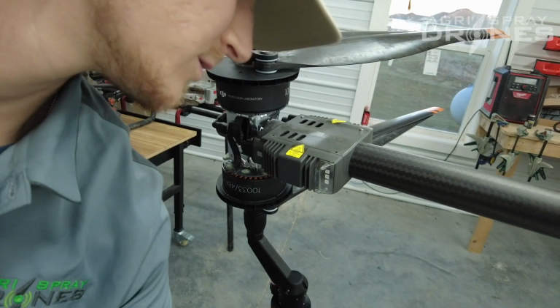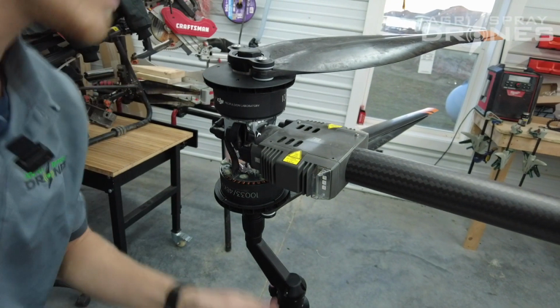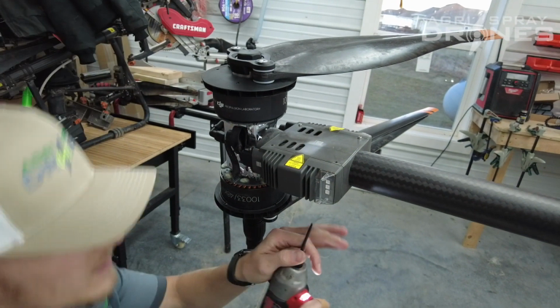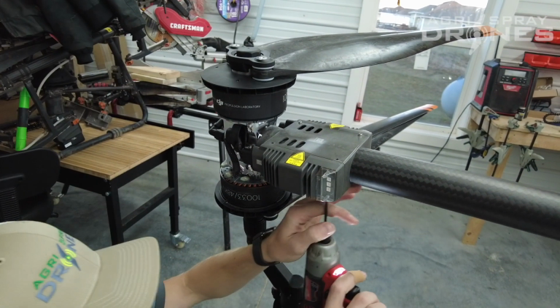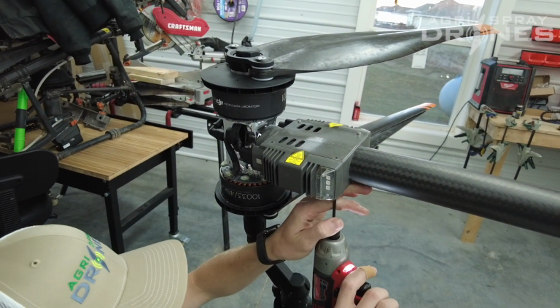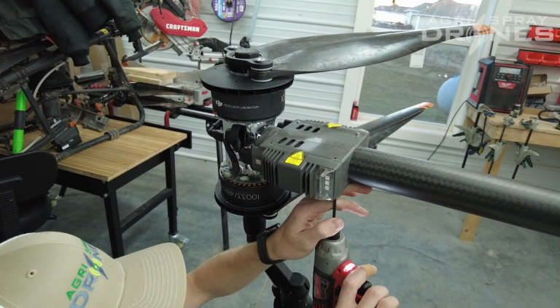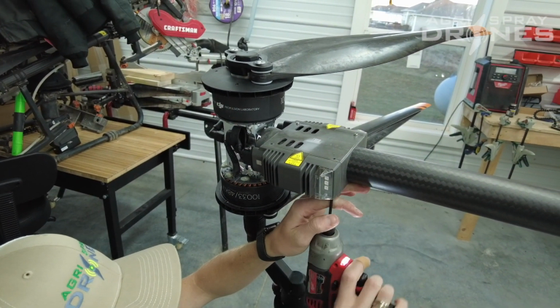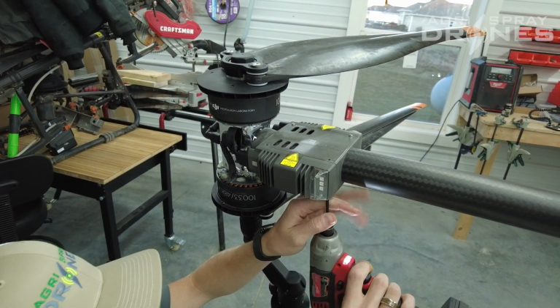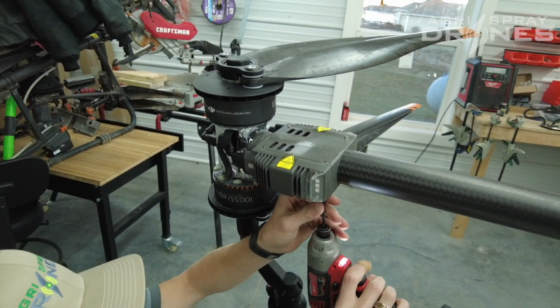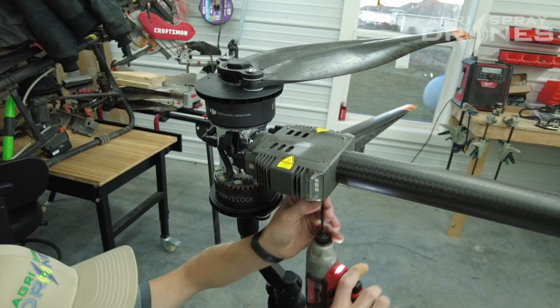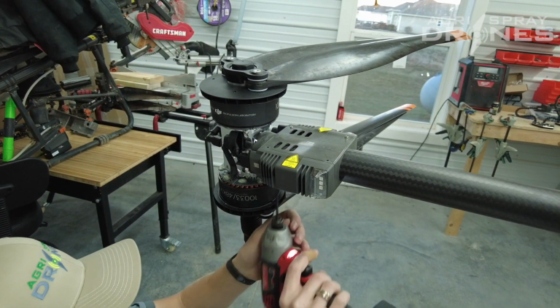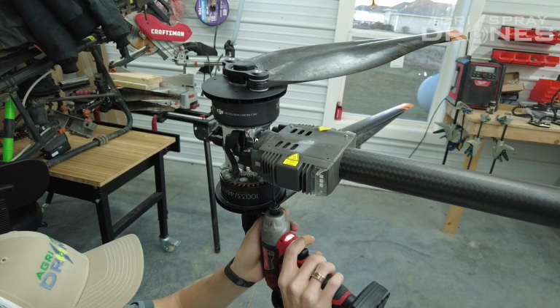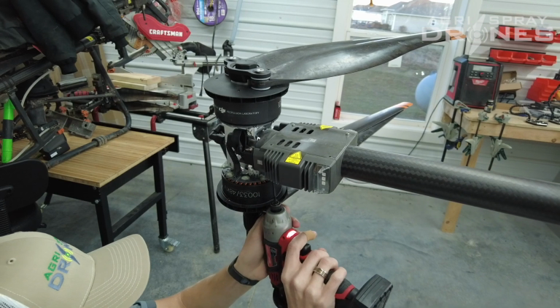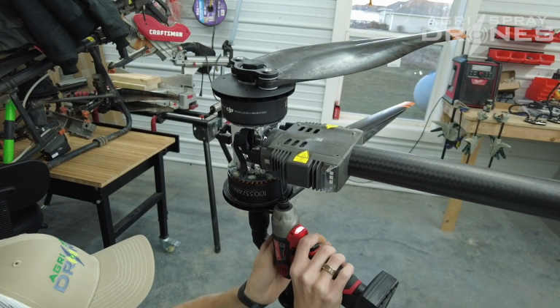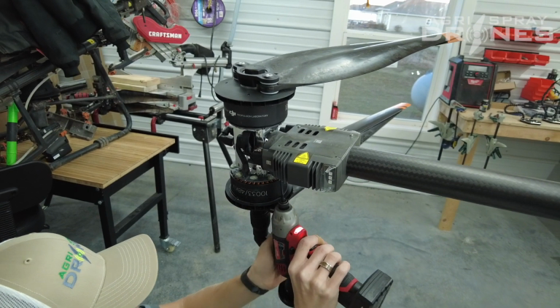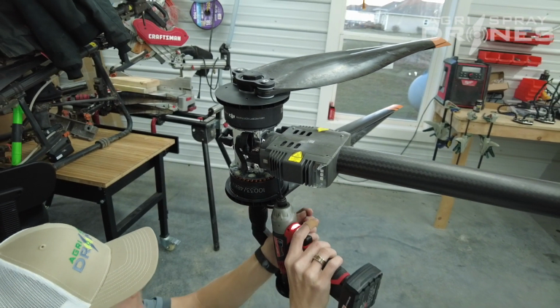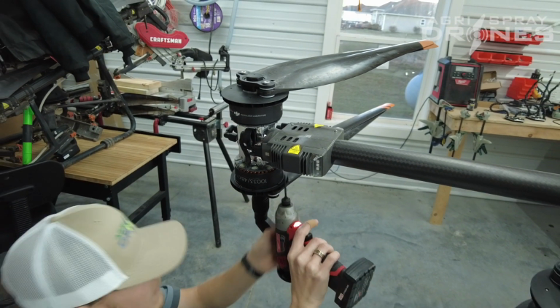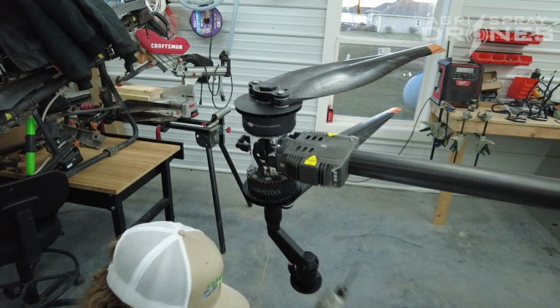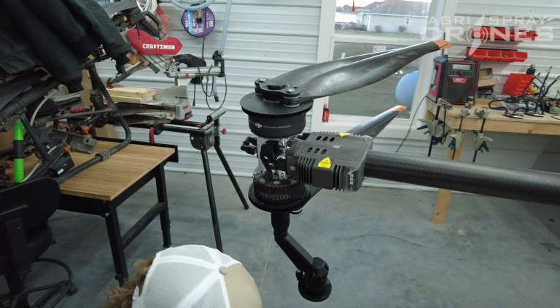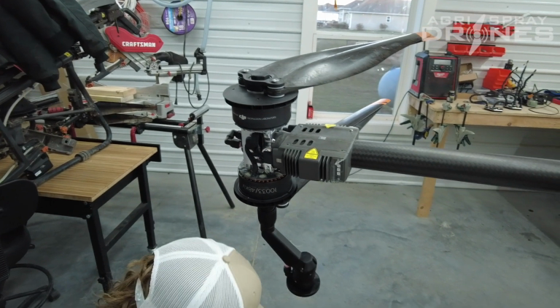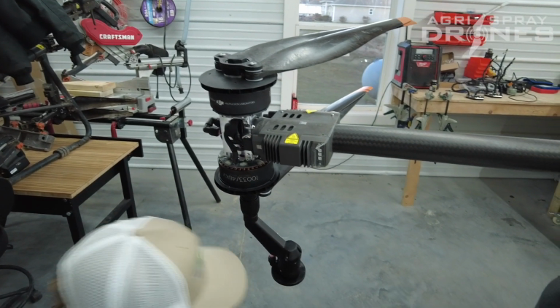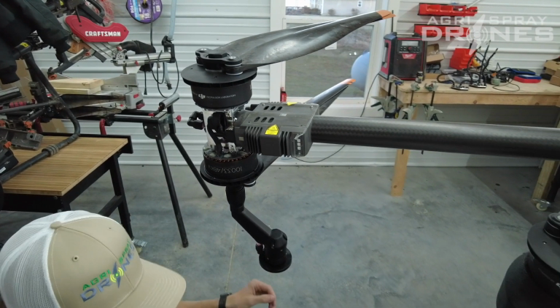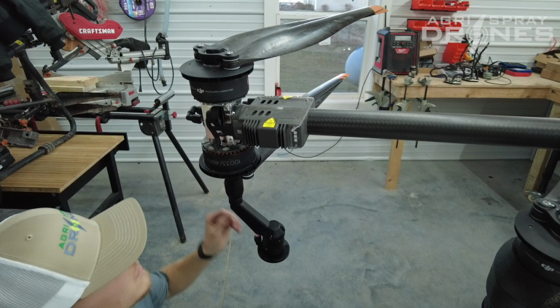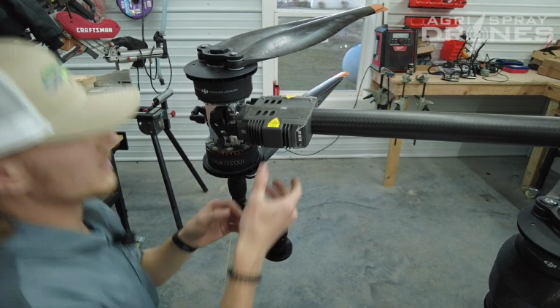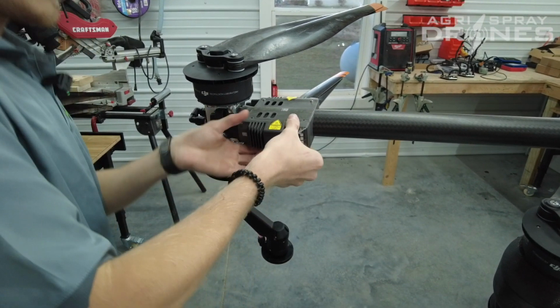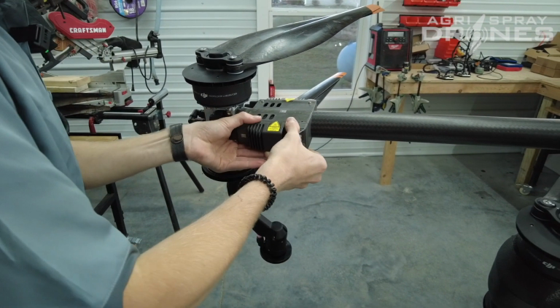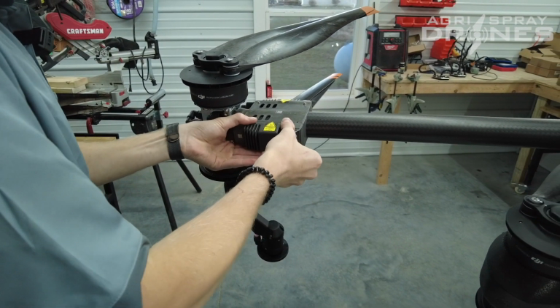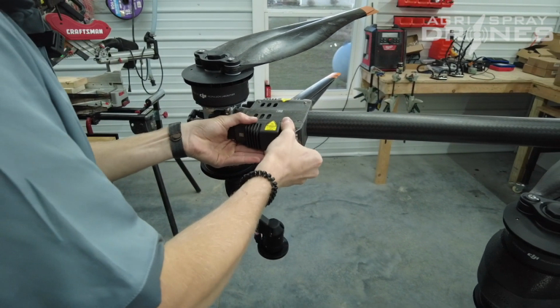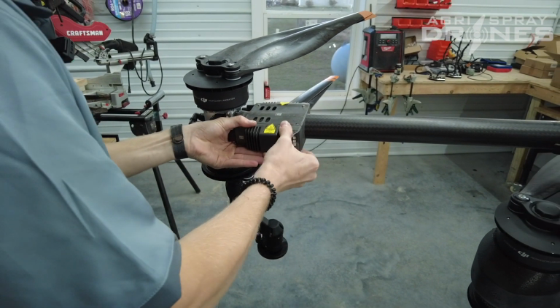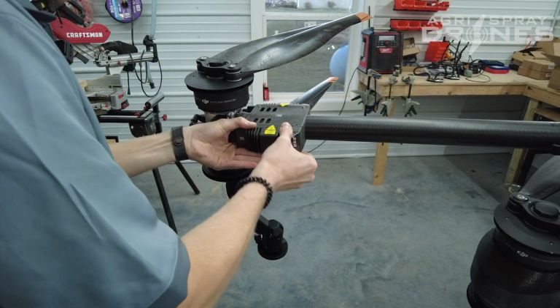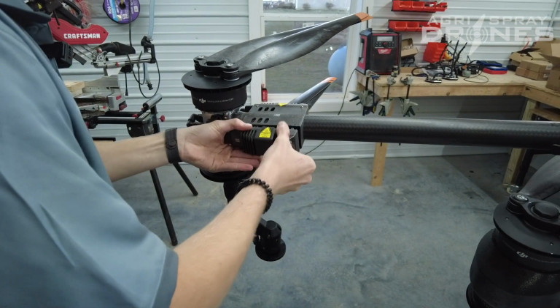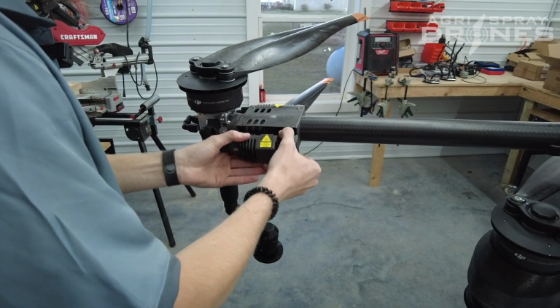Two screws there, two on the bottom. Then the ESC should just slide out of this bracket like so.